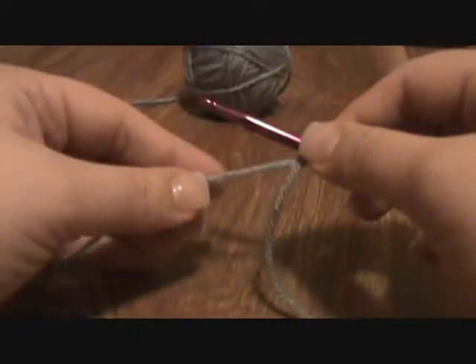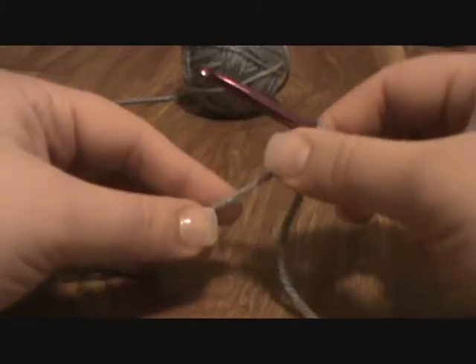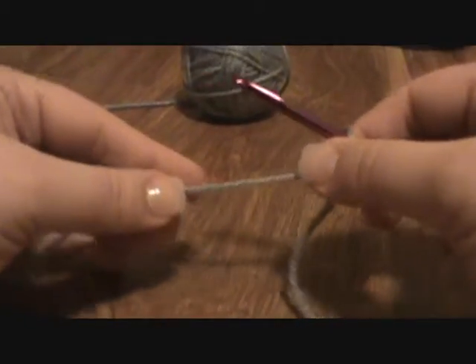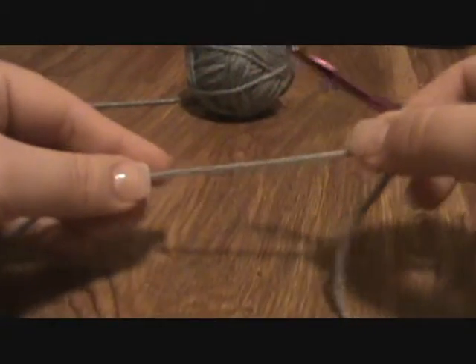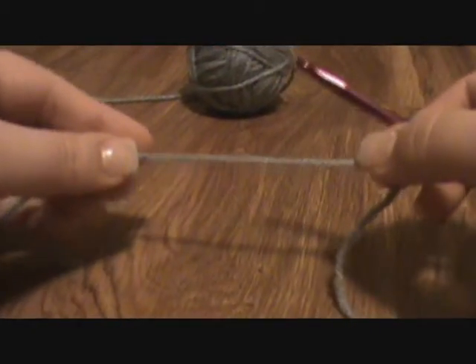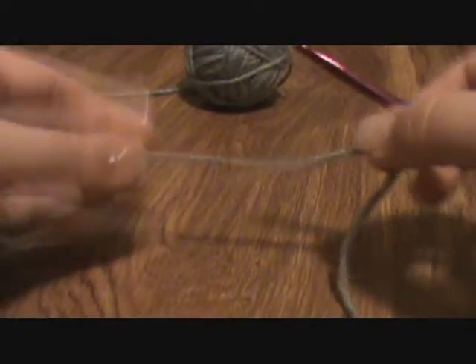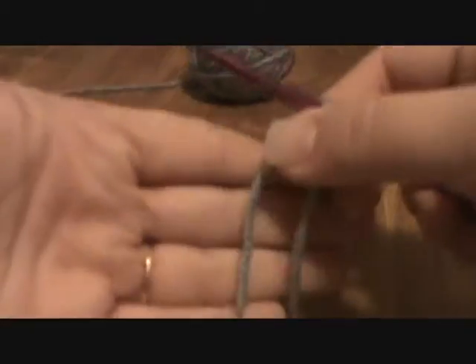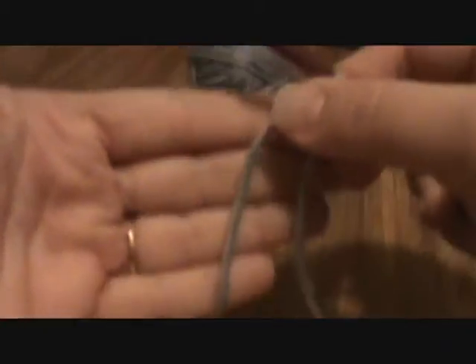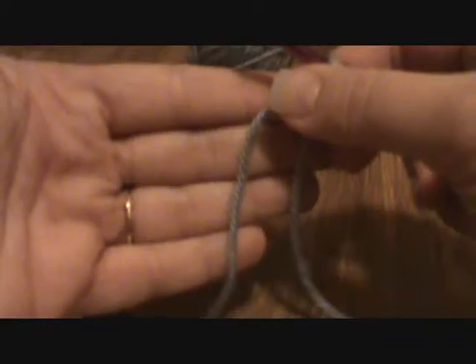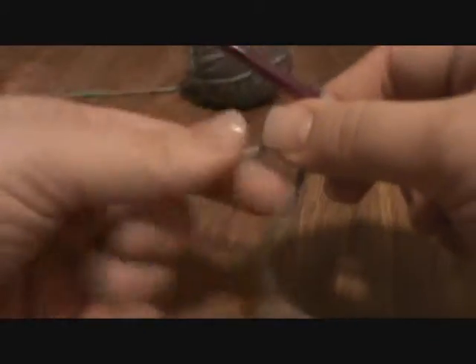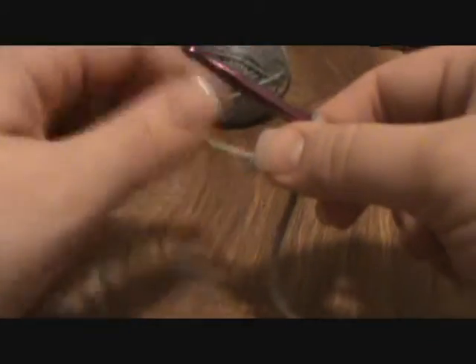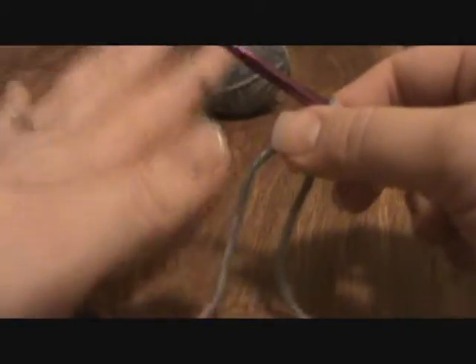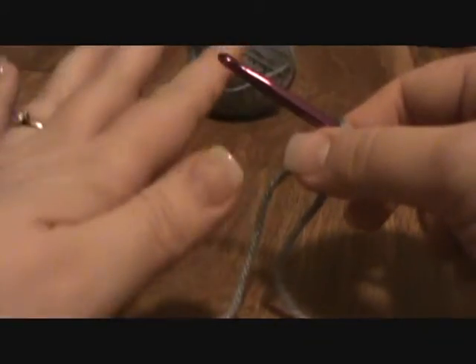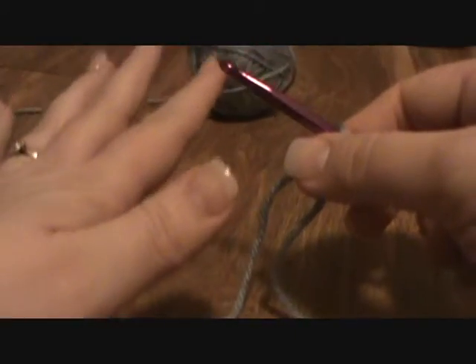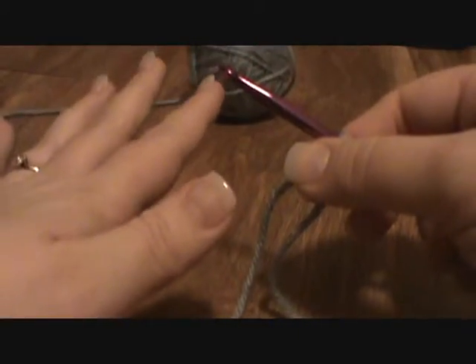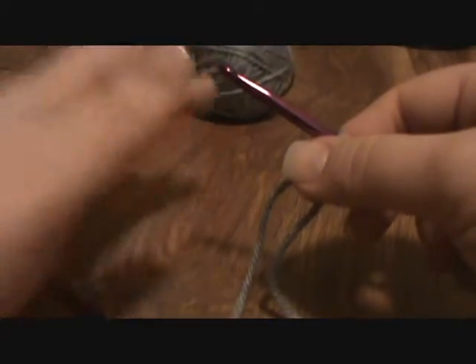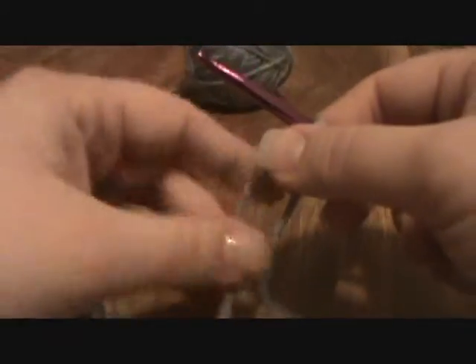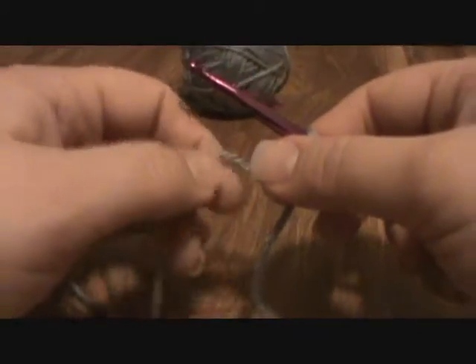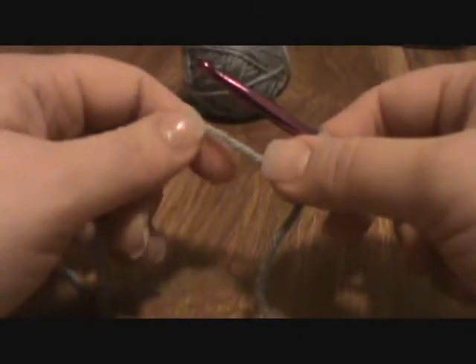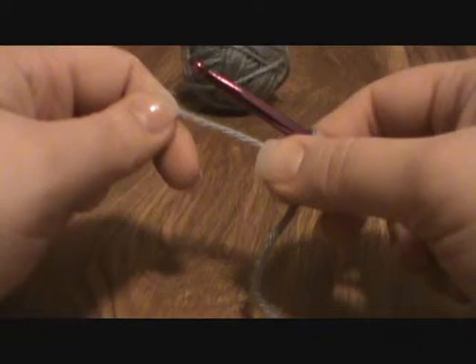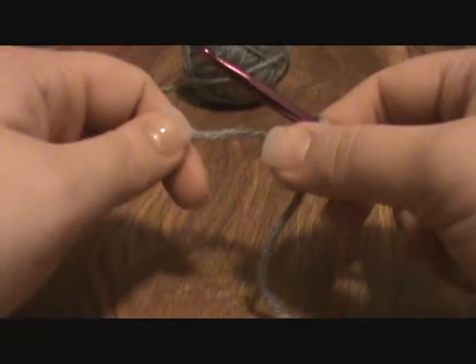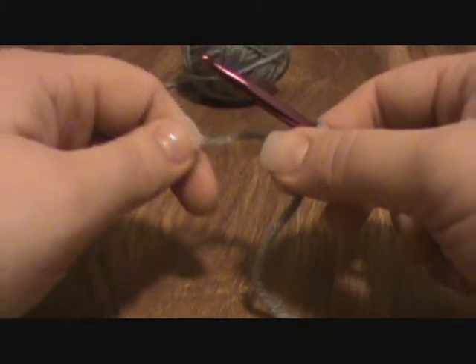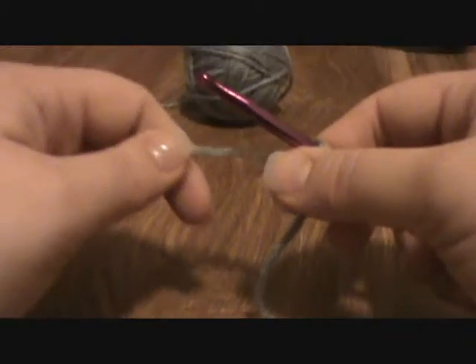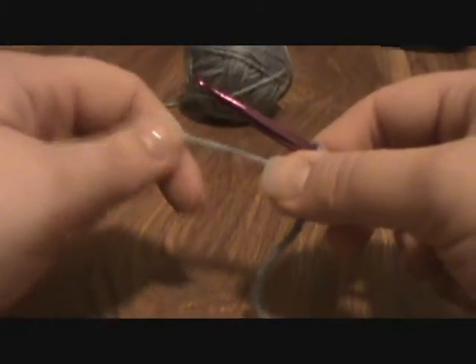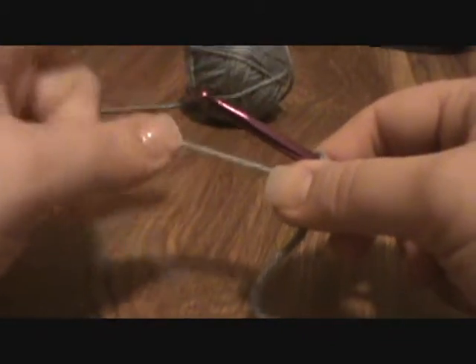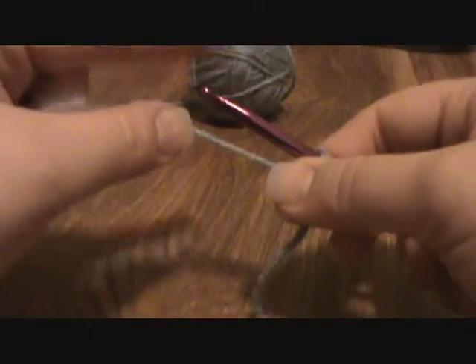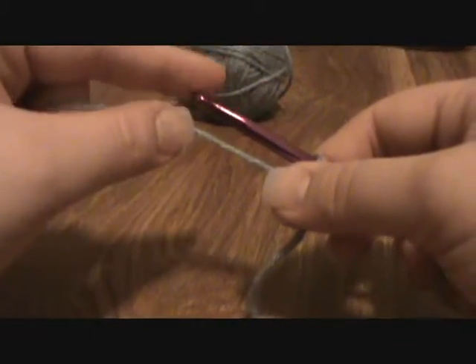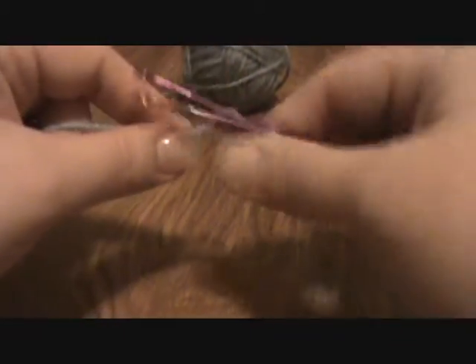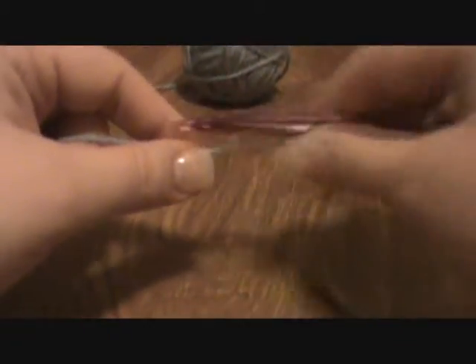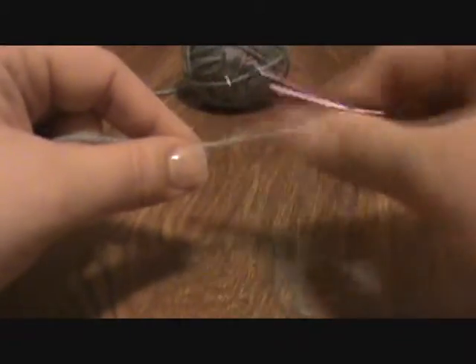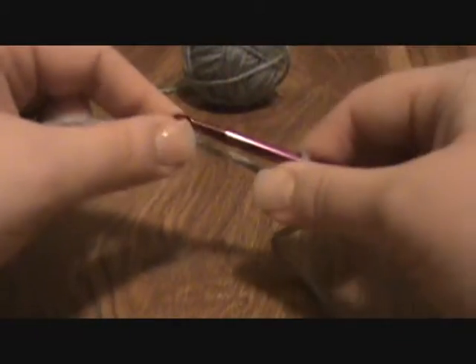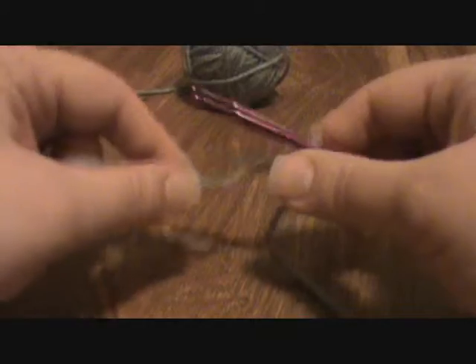The last part of this tutorial is how to get the yarn onto your hand. My left hand is going to maintain the tension on the yarn that feeds to the hook. This other hand is going to be making stitches.